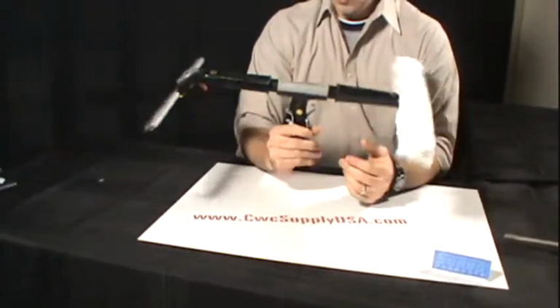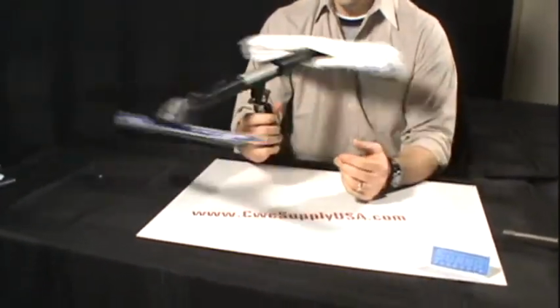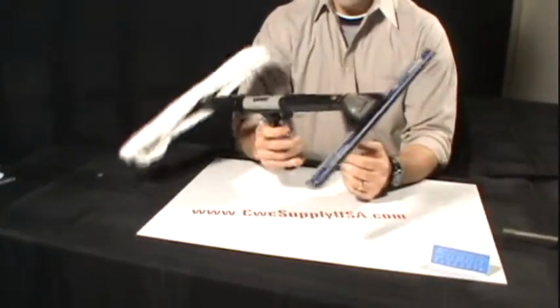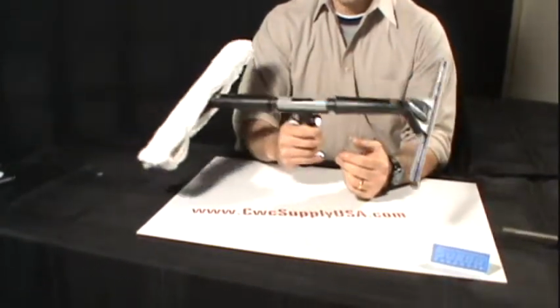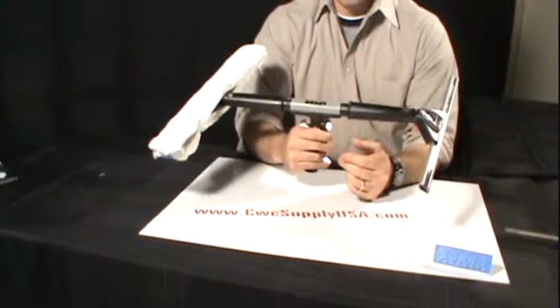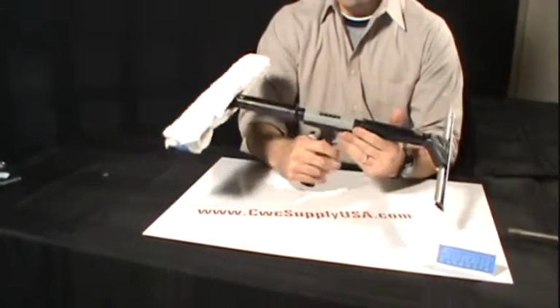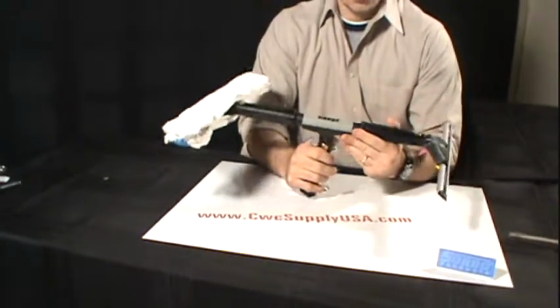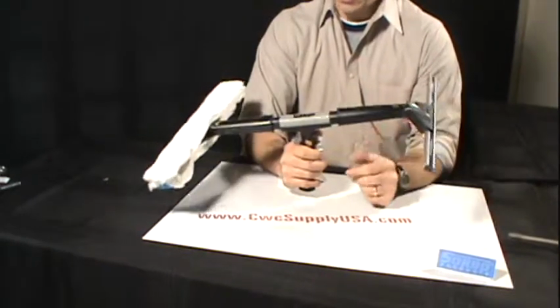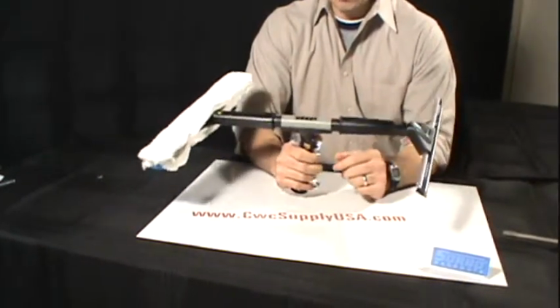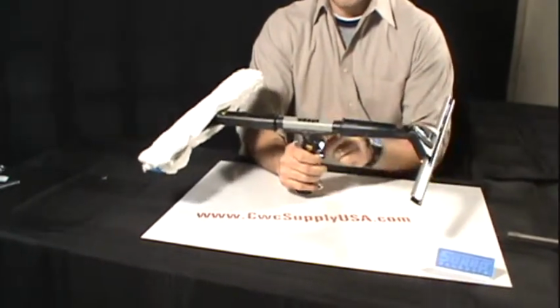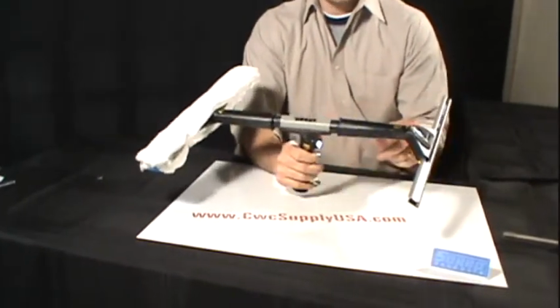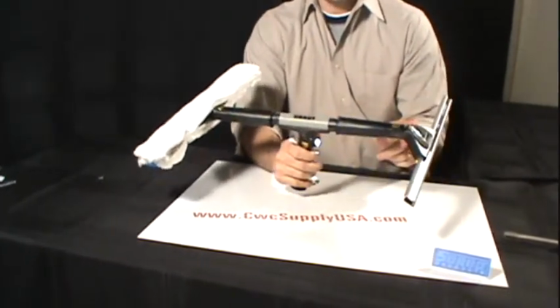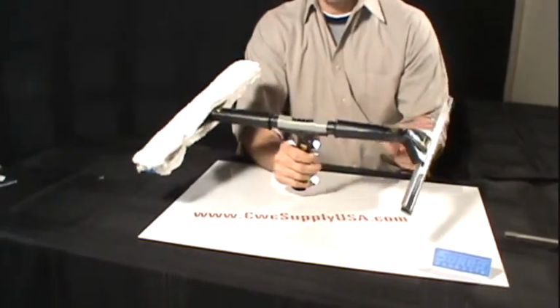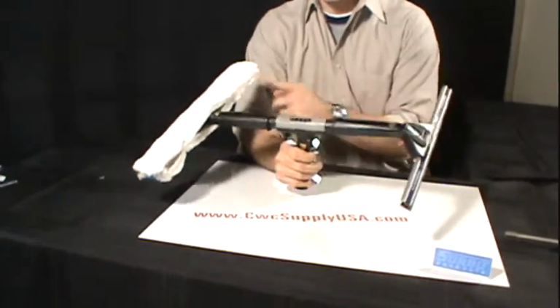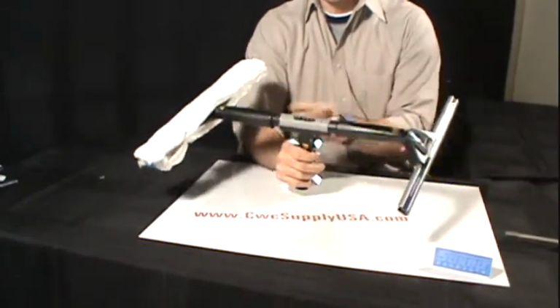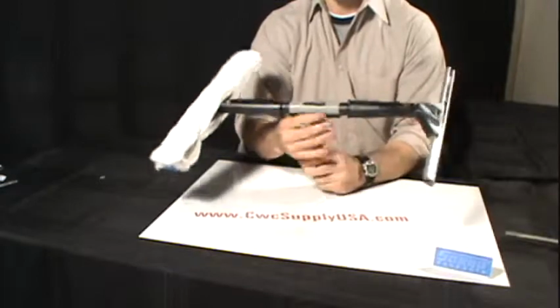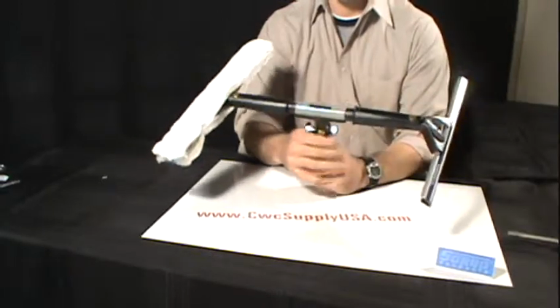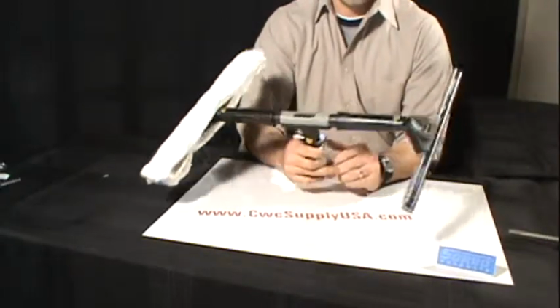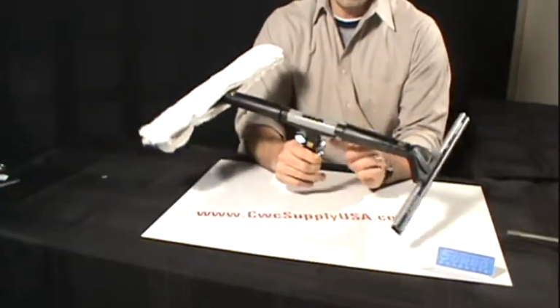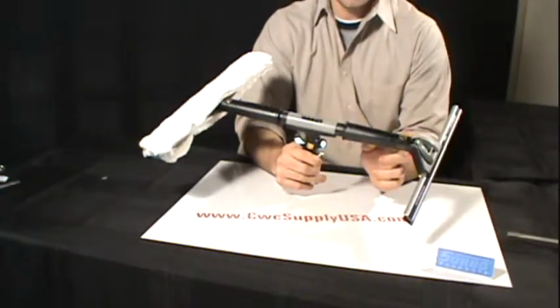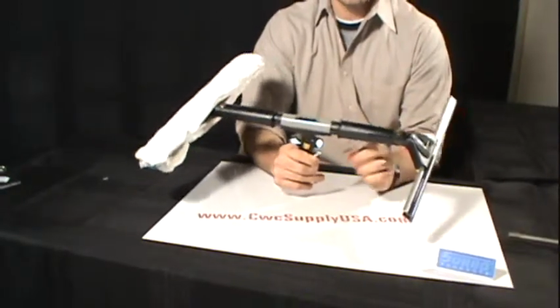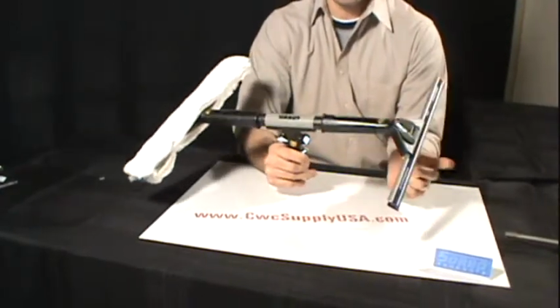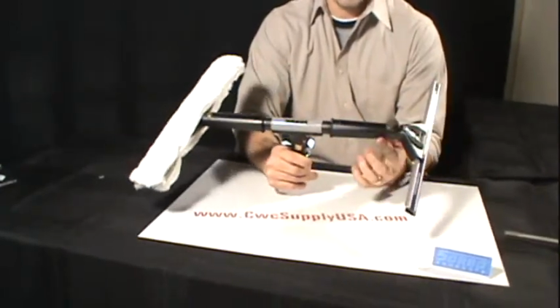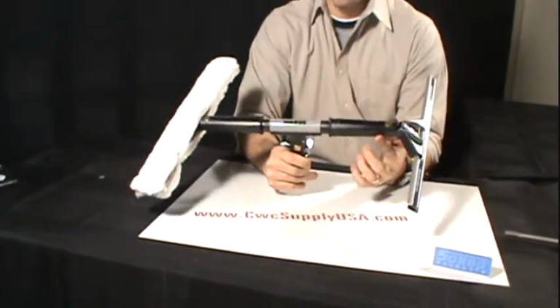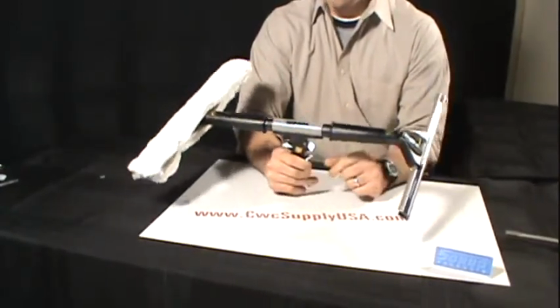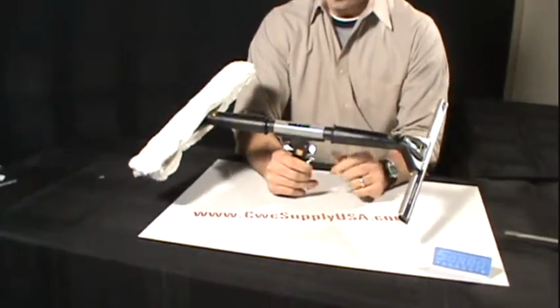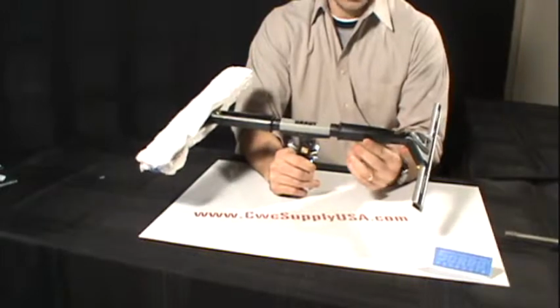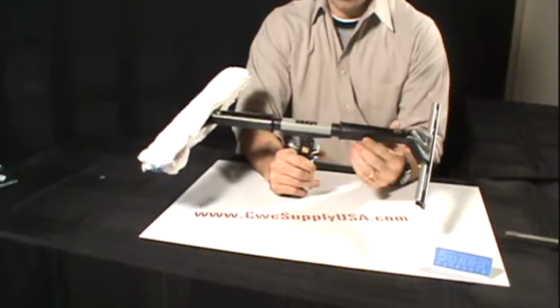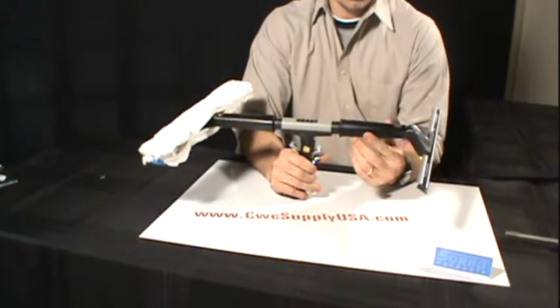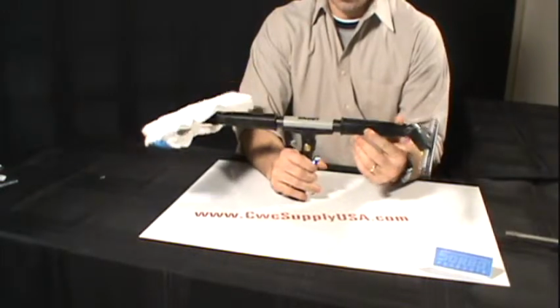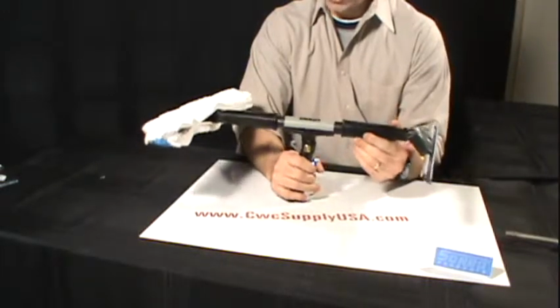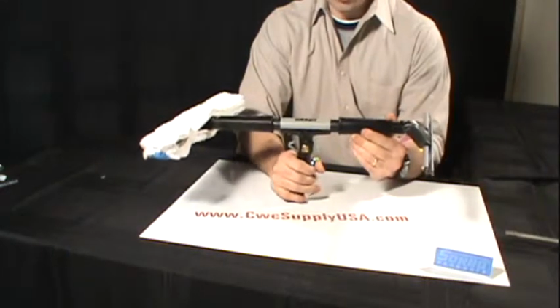One unique thing about this handle compared to some of the other combo tools you will see out there is the distance between the squeegee and the t-bar and the center, which allows you to clean a much deeper inset window. So it comes in pretty handy when you are dealing with those types of windows.